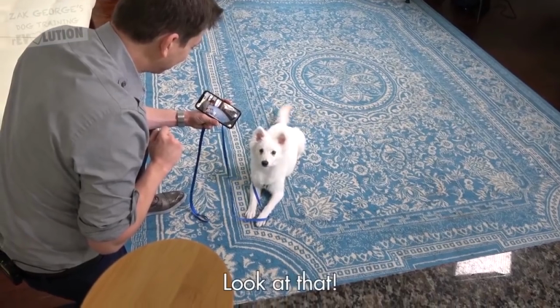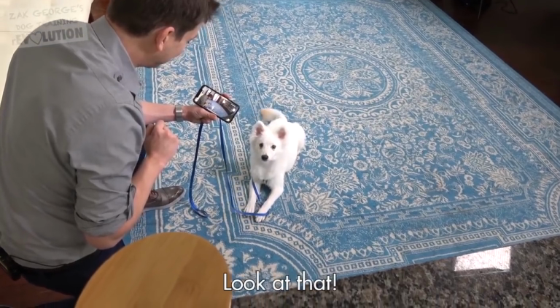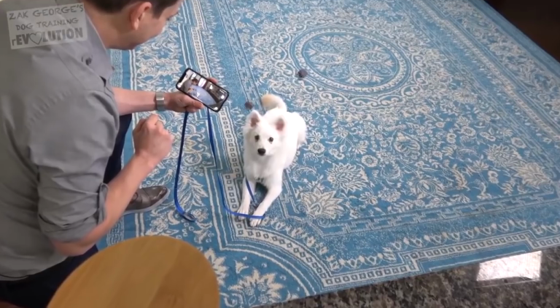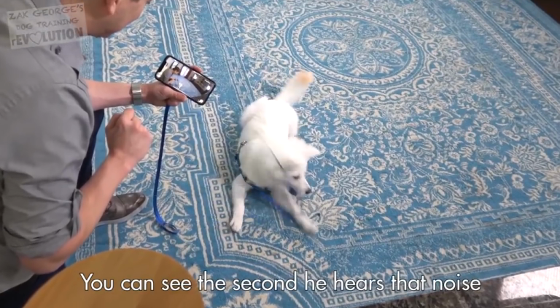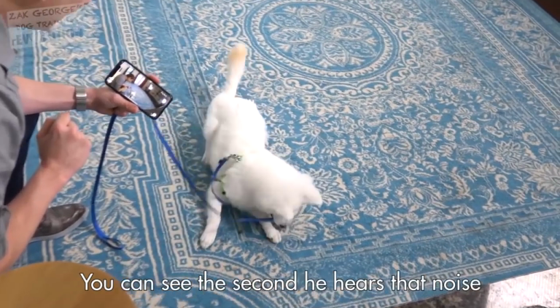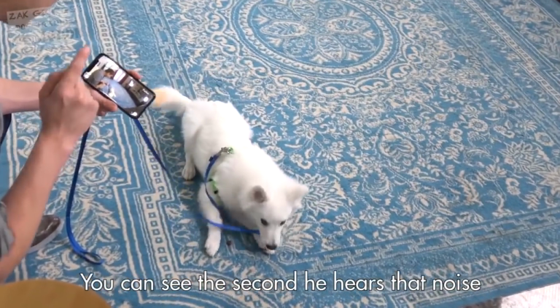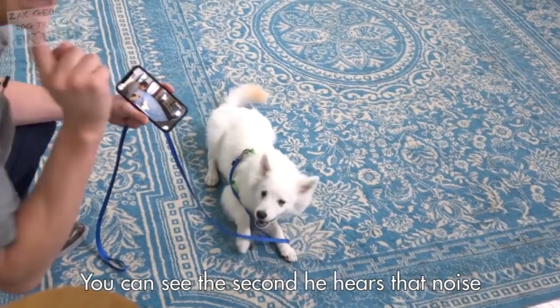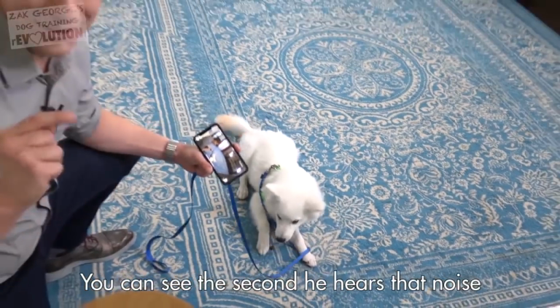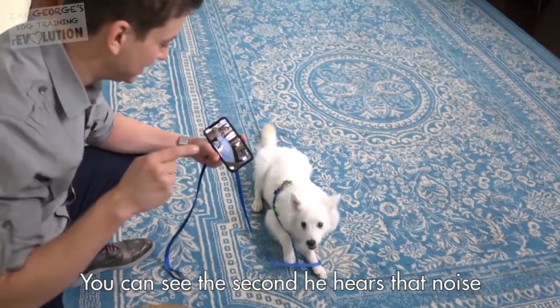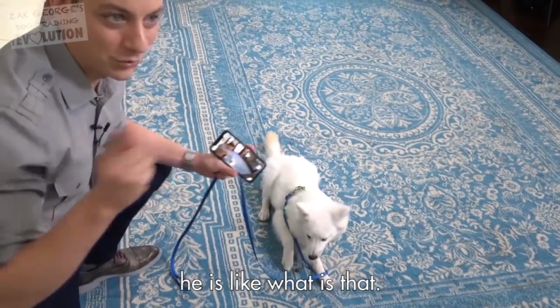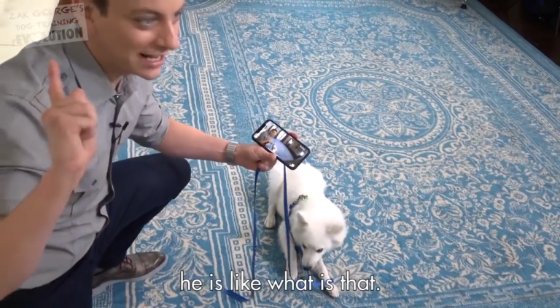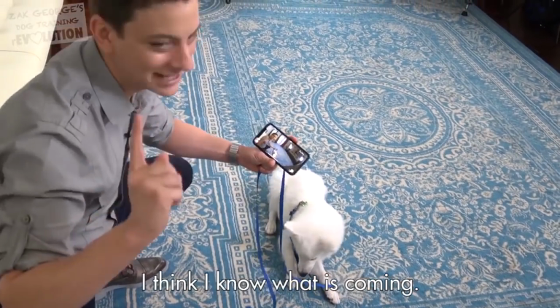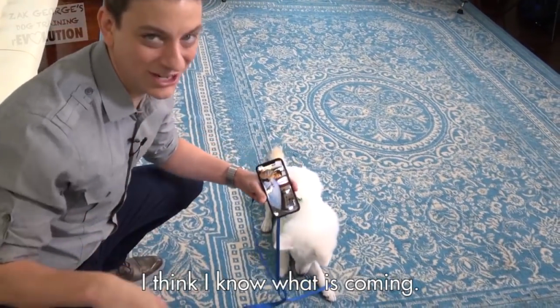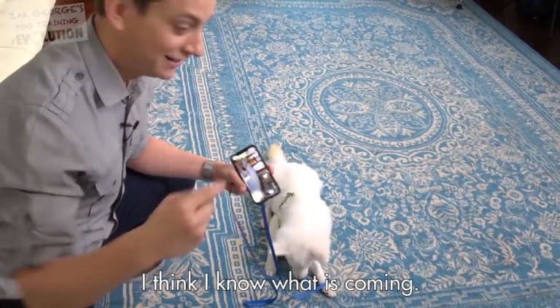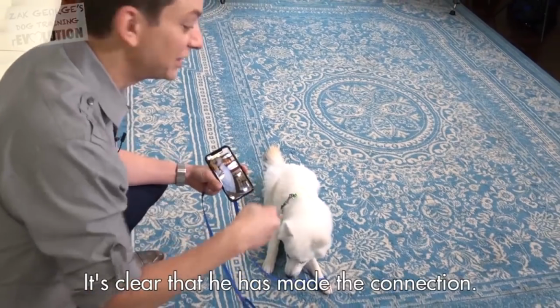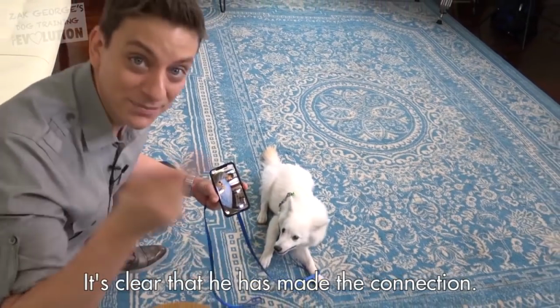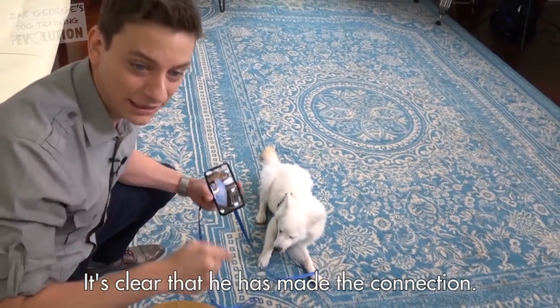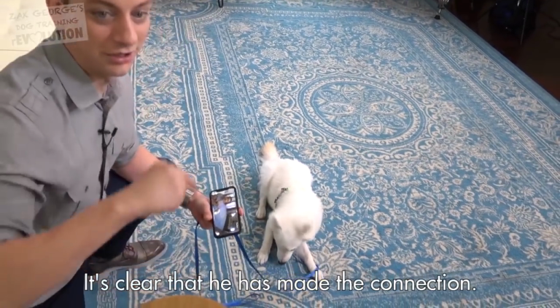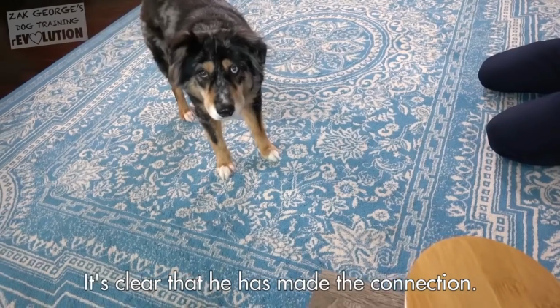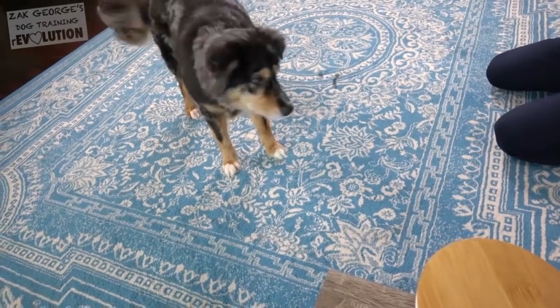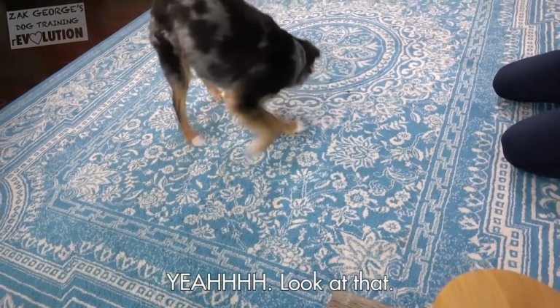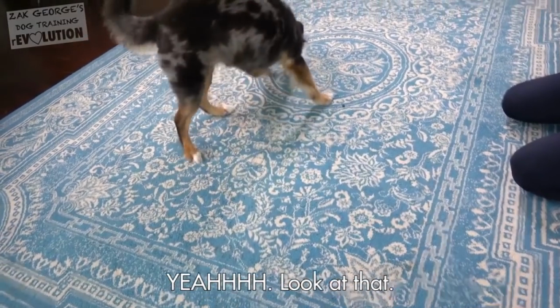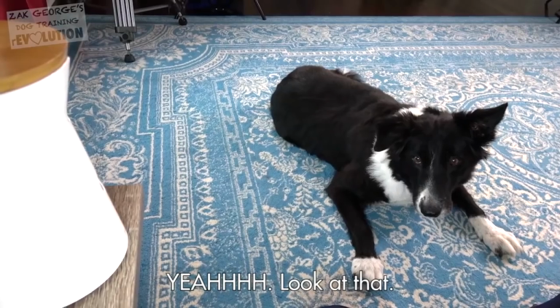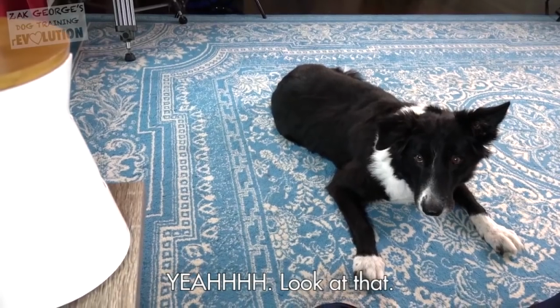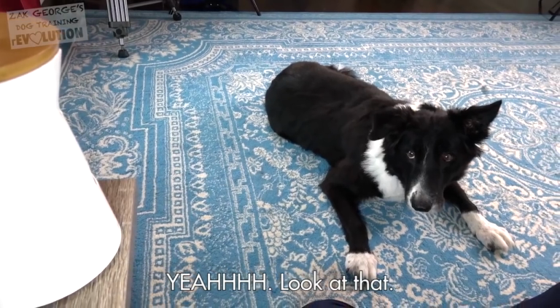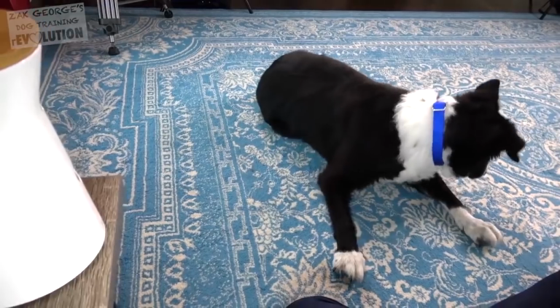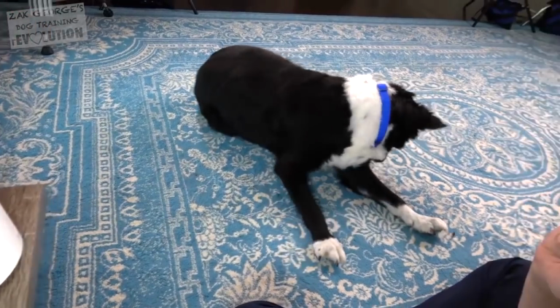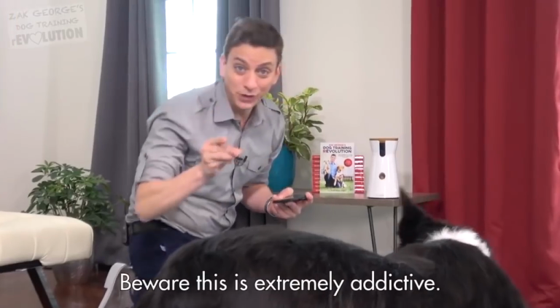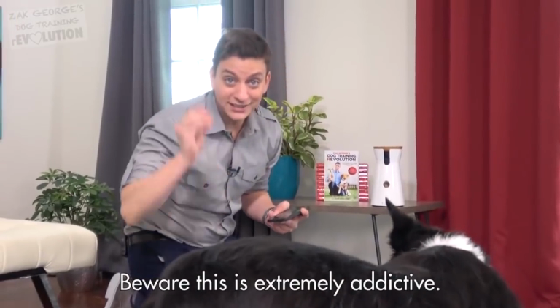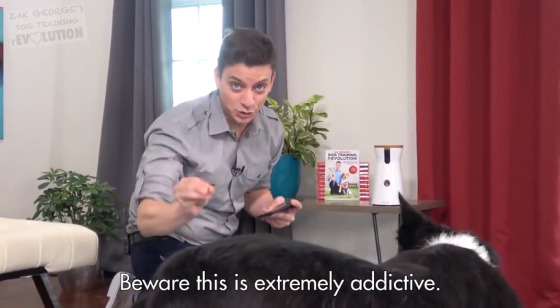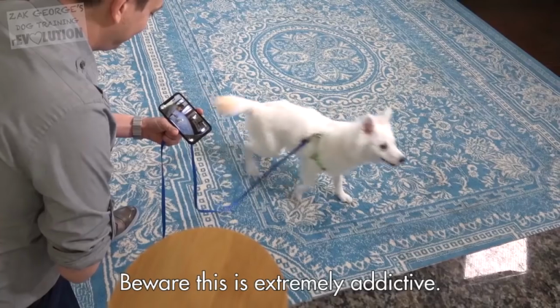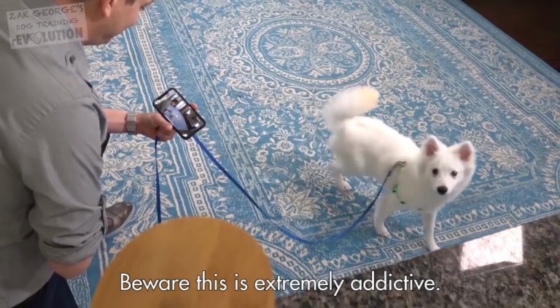Look at that. The second he hears that noise, he's like, what is that? I think I know what's coming. It's clear that he's made the connection. Look at that.